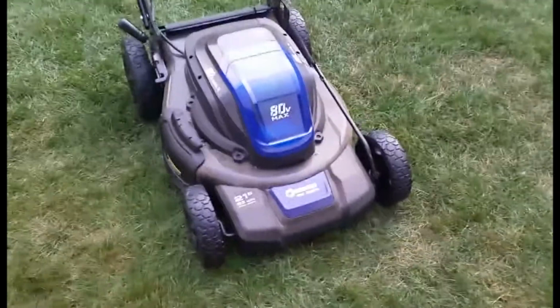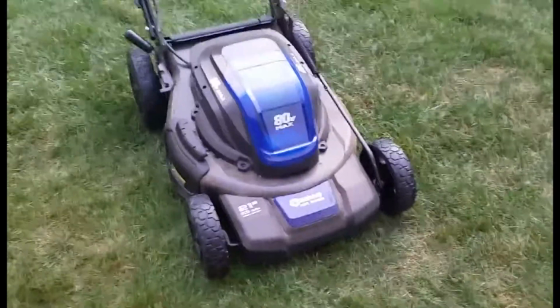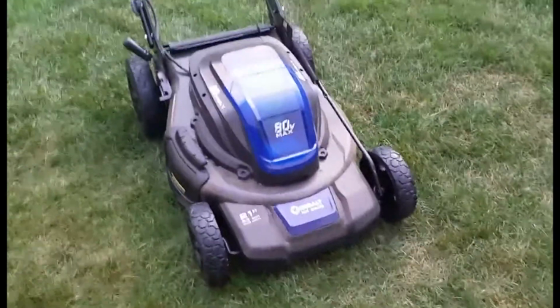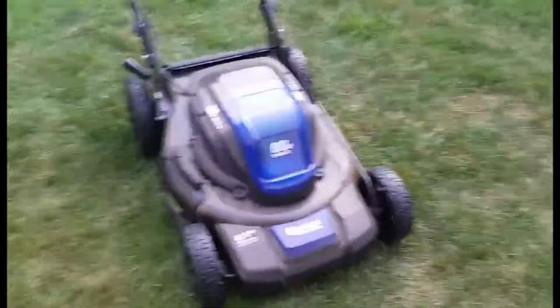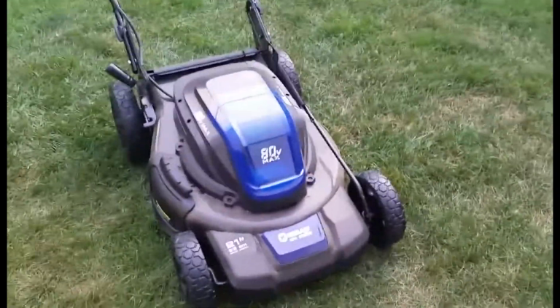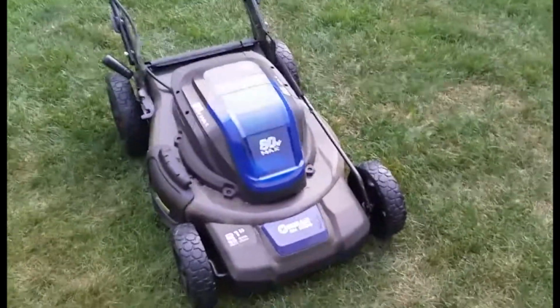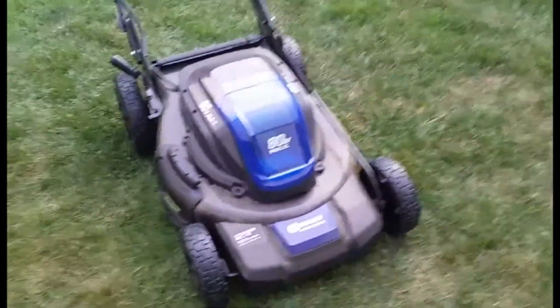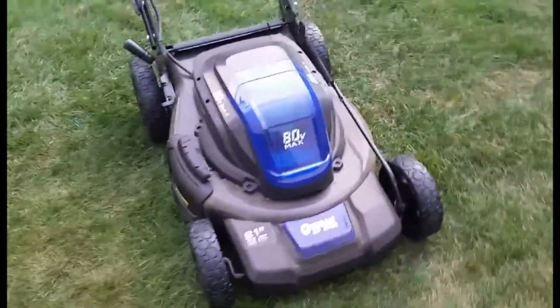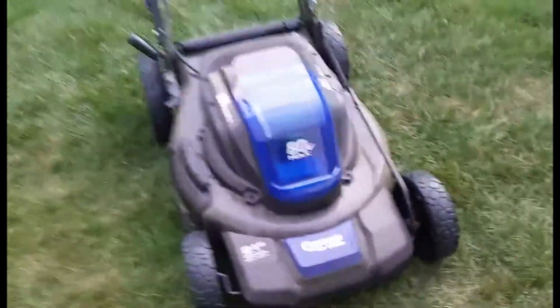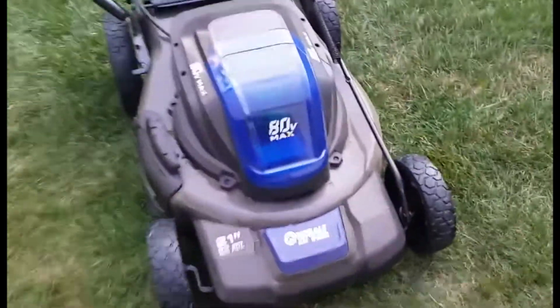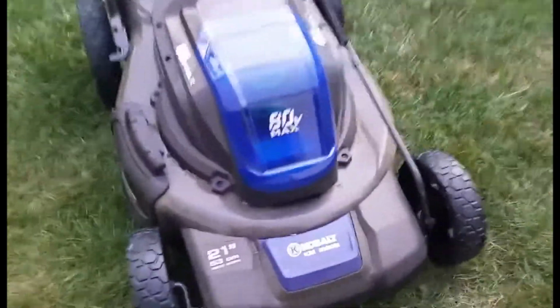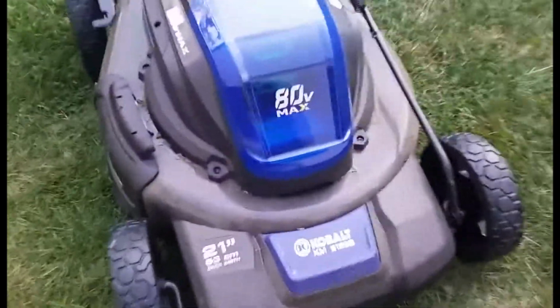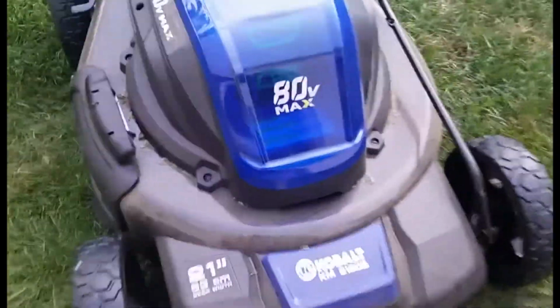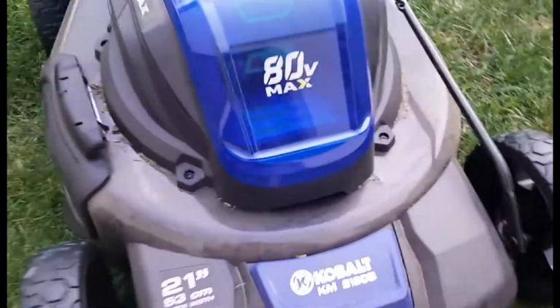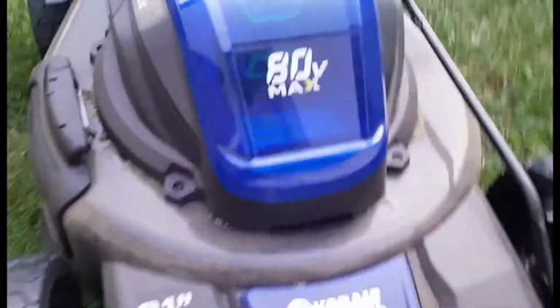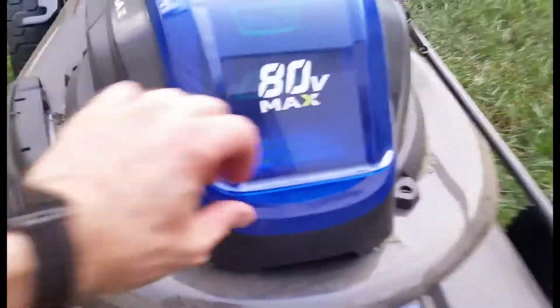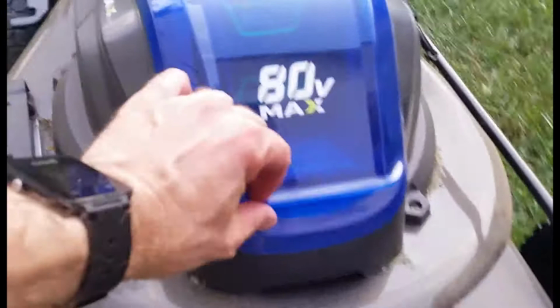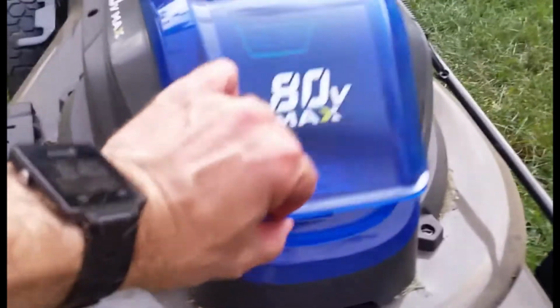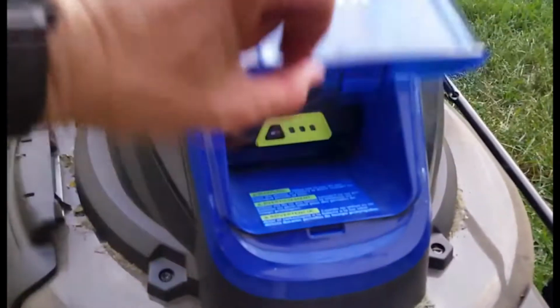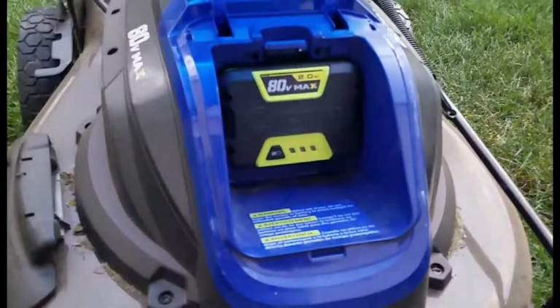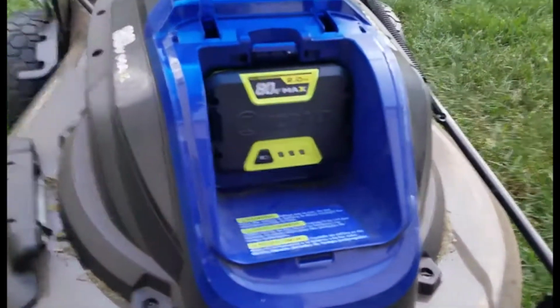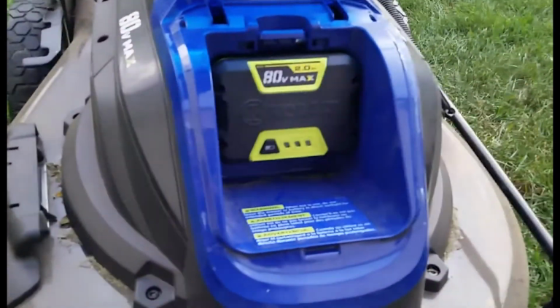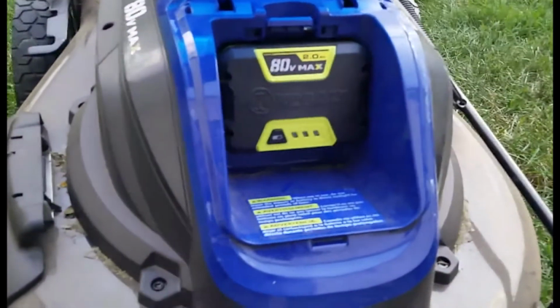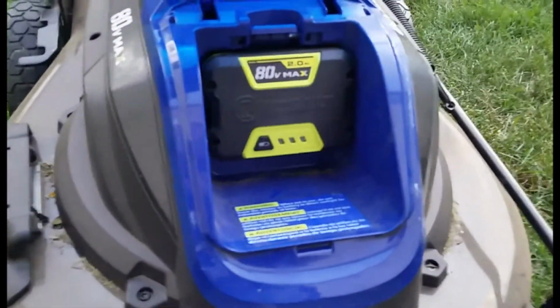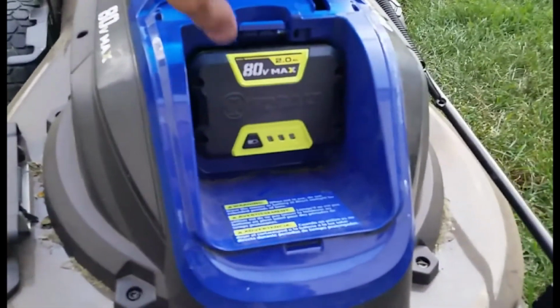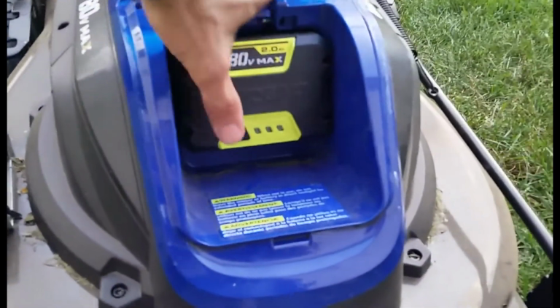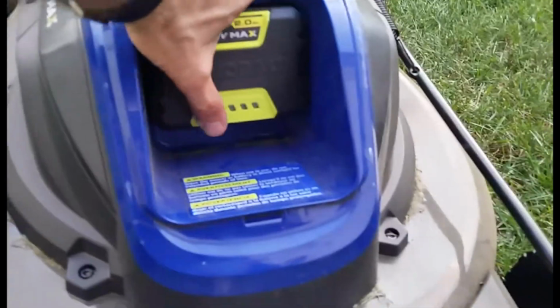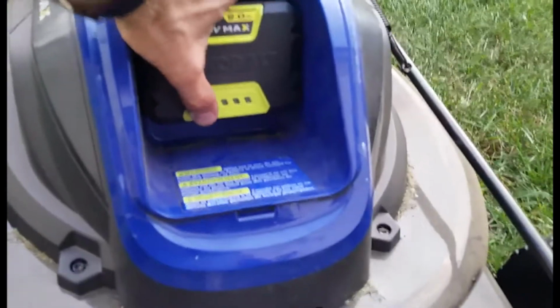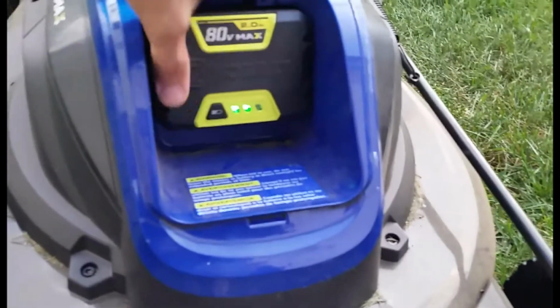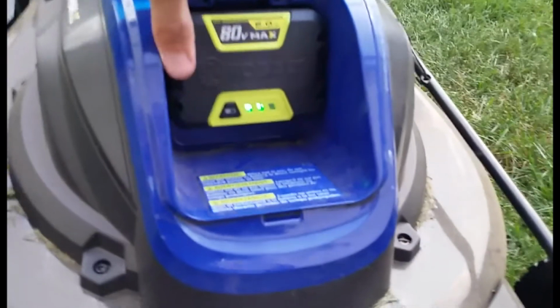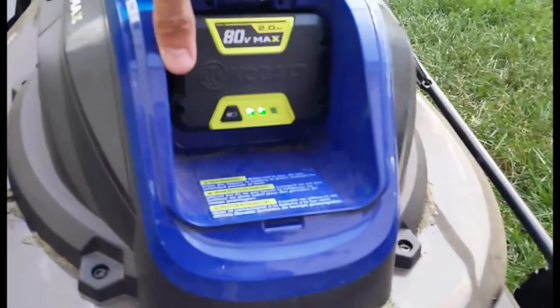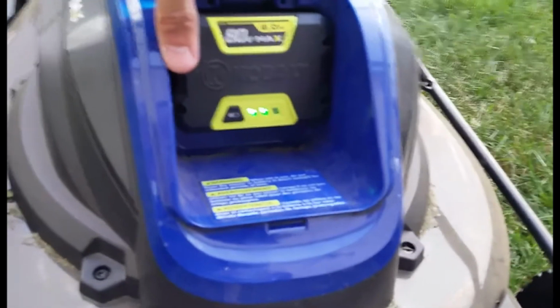Just a couple of things you need to know to operate this mower. The battery's underneath here. You can check the battery level by pressing the button.